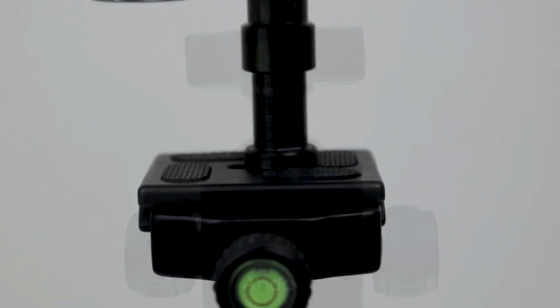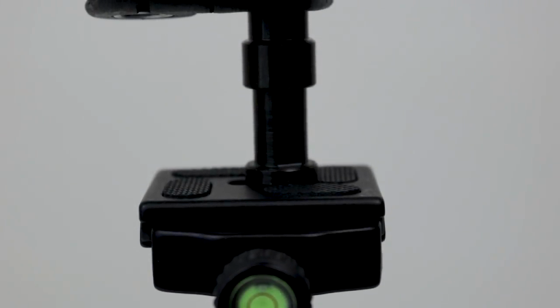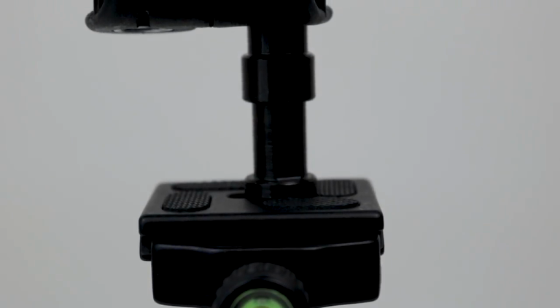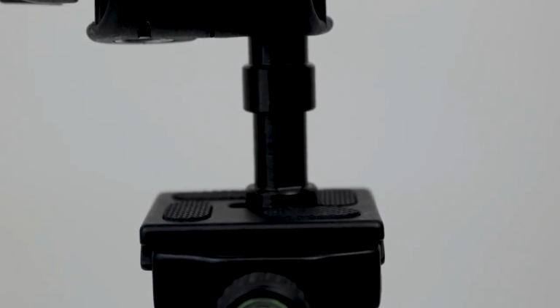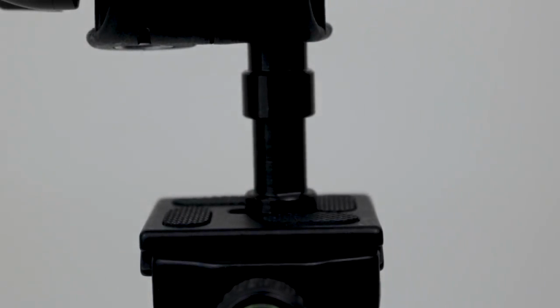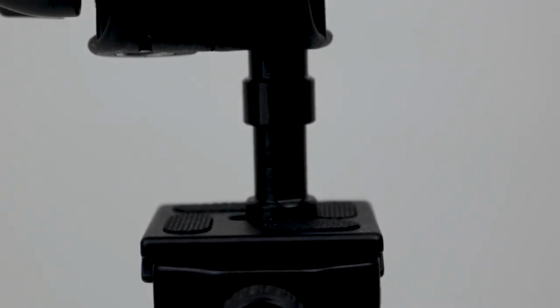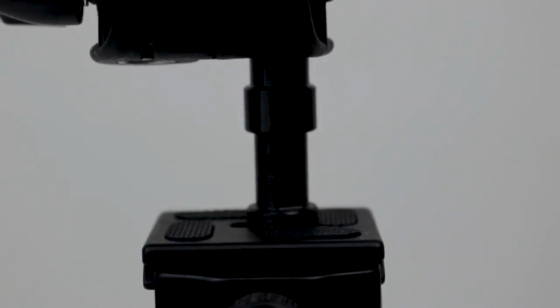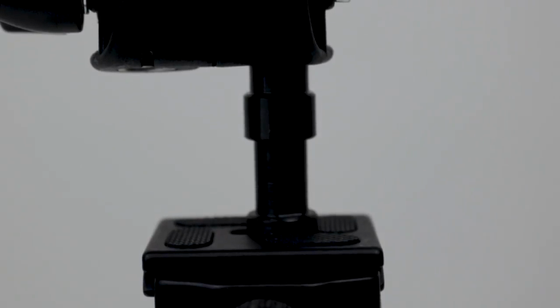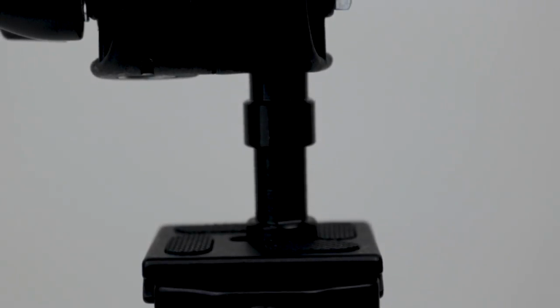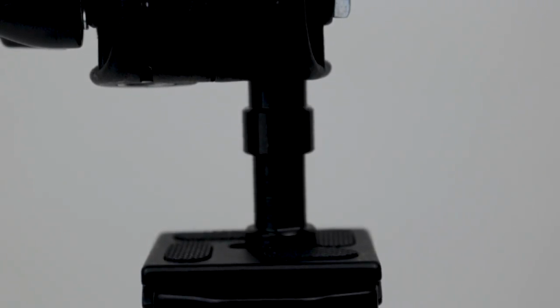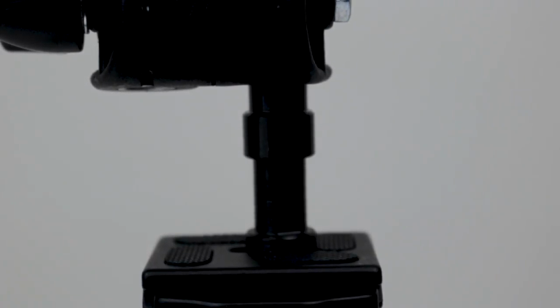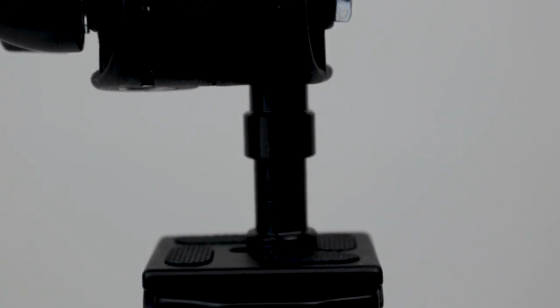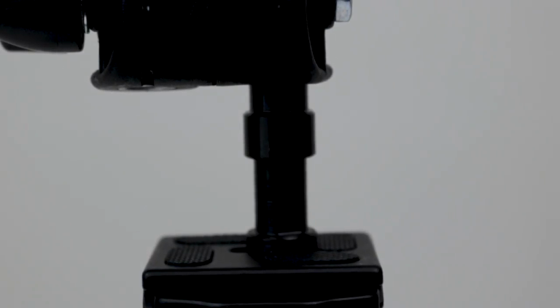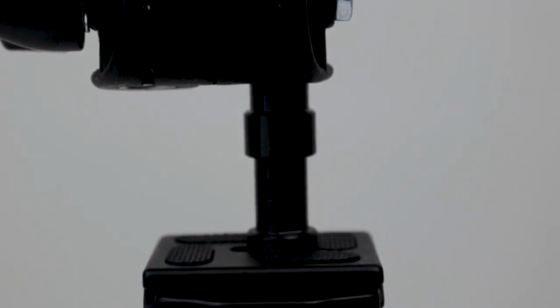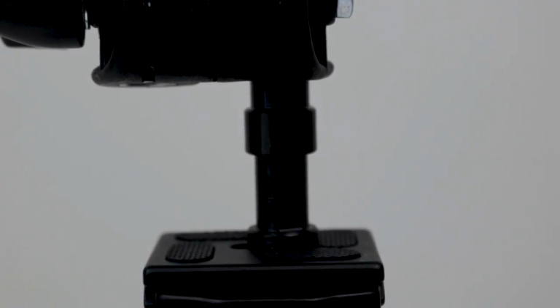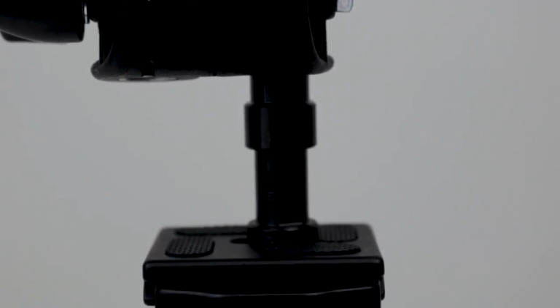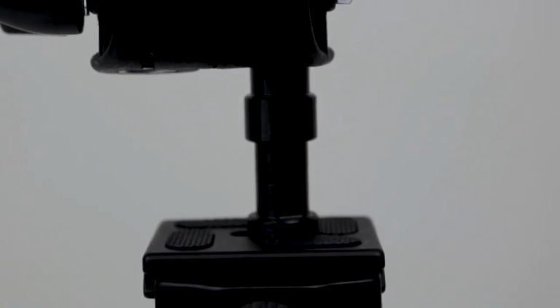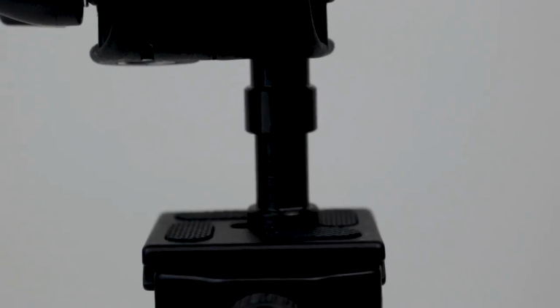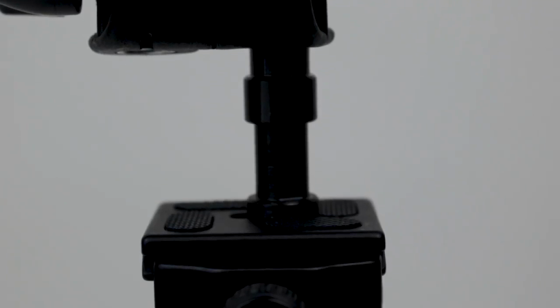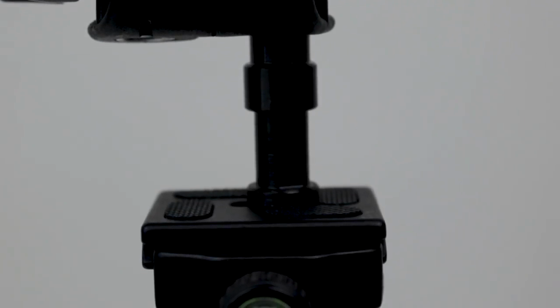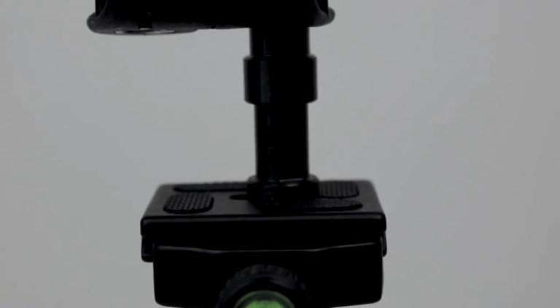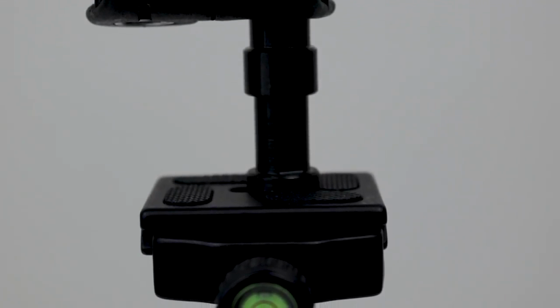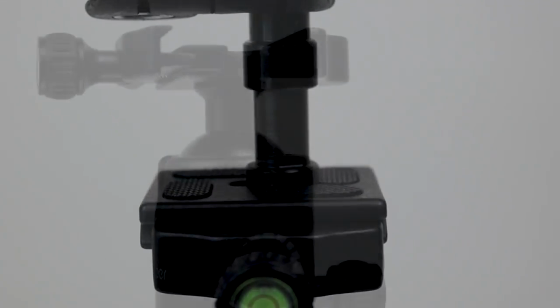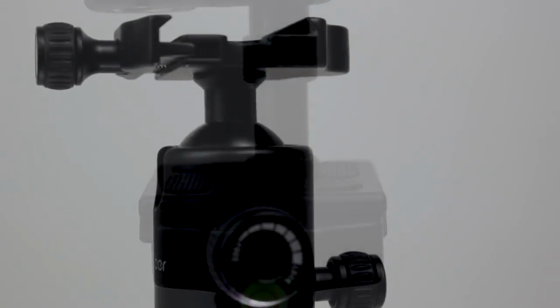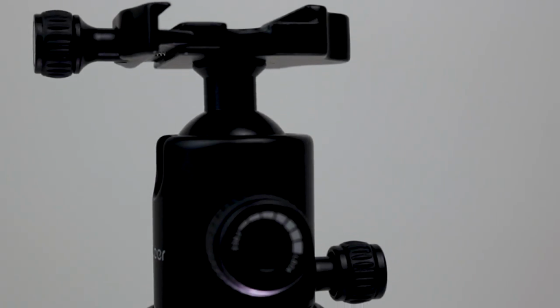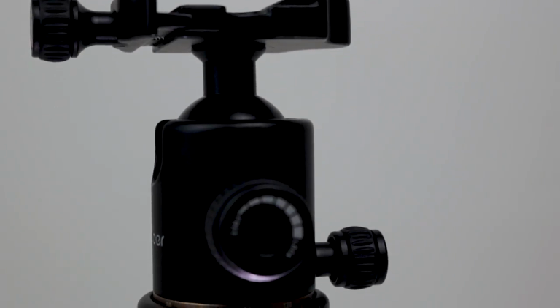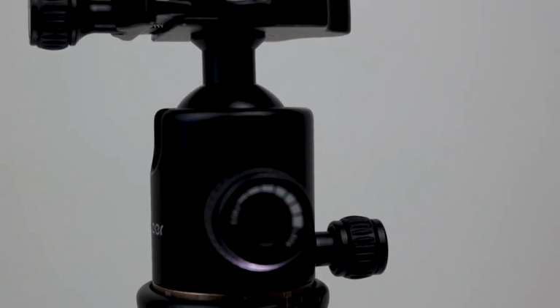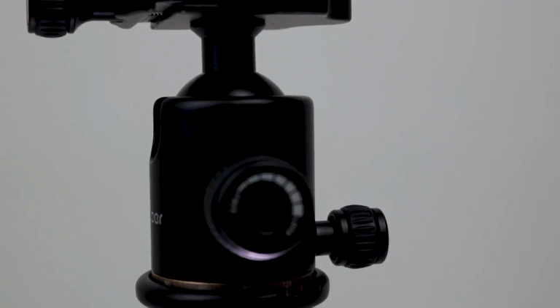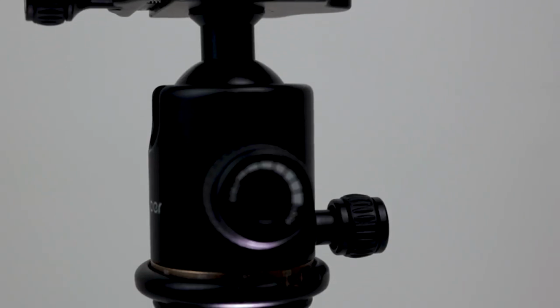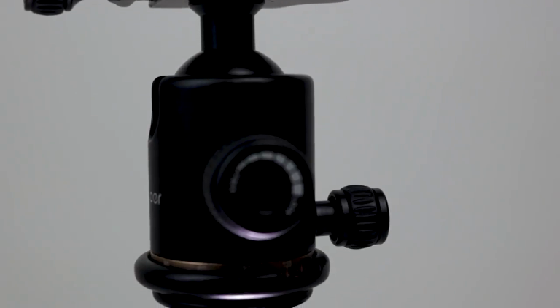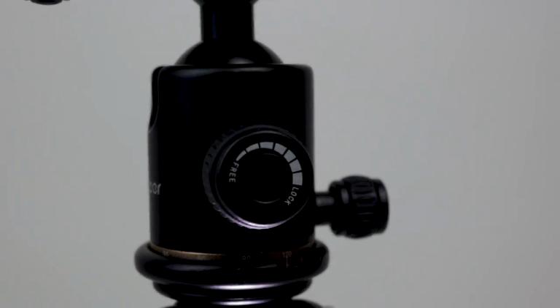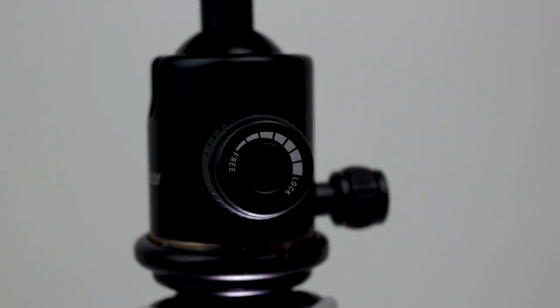Overall, I'd highly recommend this ball head as it's excellent value for money at only 15 pounds. It's very well made and can hold a heavy DSLR with a heavy lens easily. If you want to check out the Andorra ball head, there will be a link in the description, as well as links to everything else I've mentioned in this video.